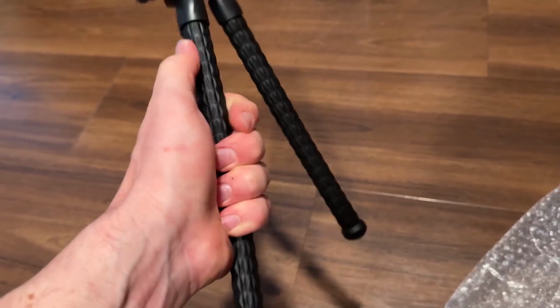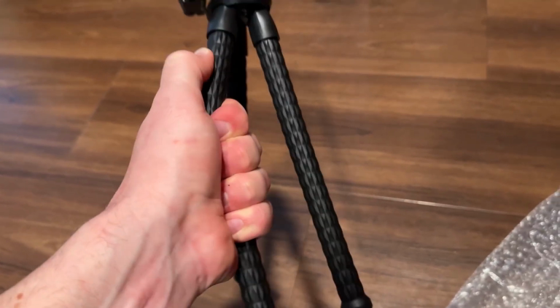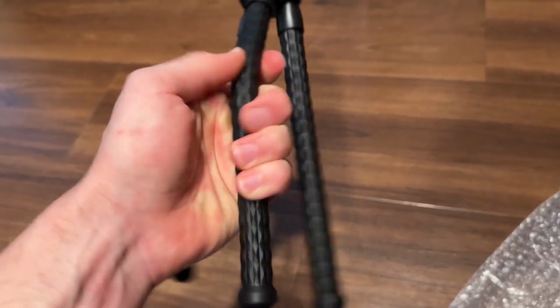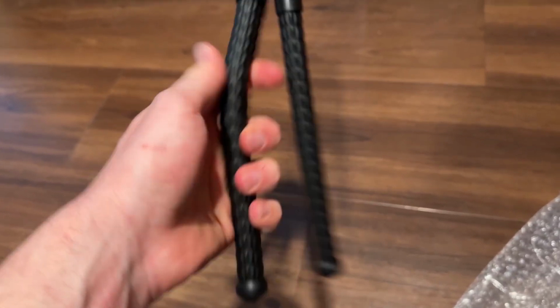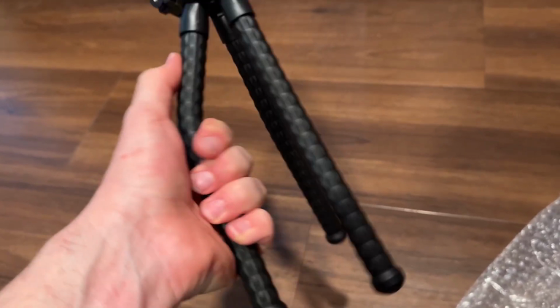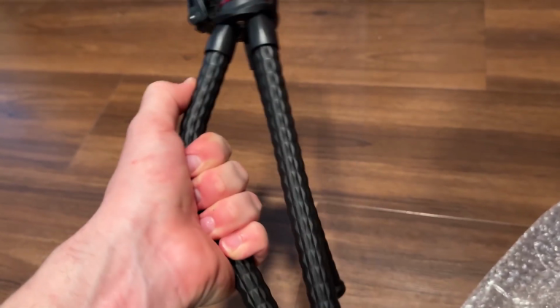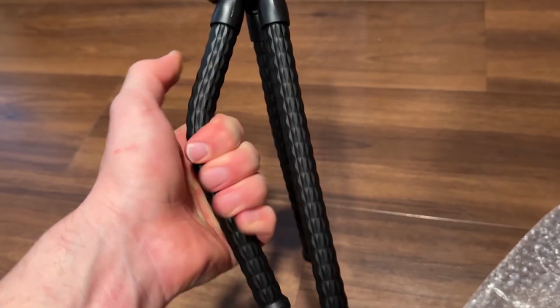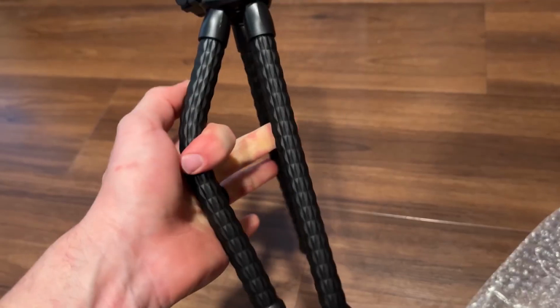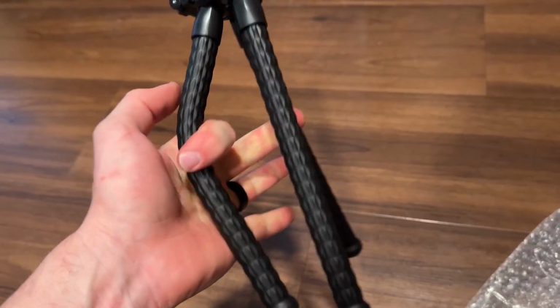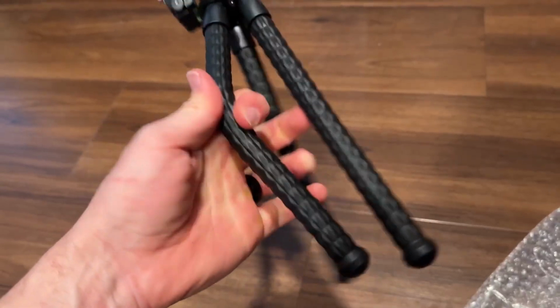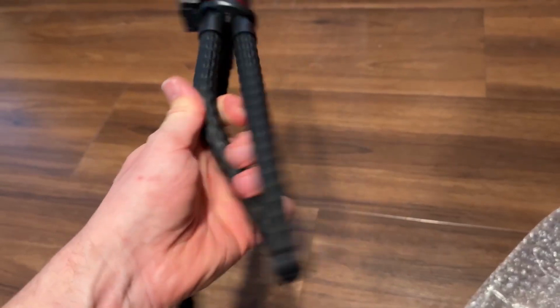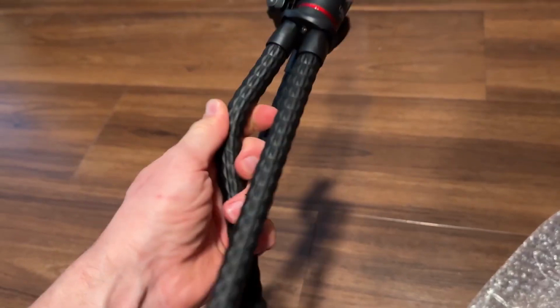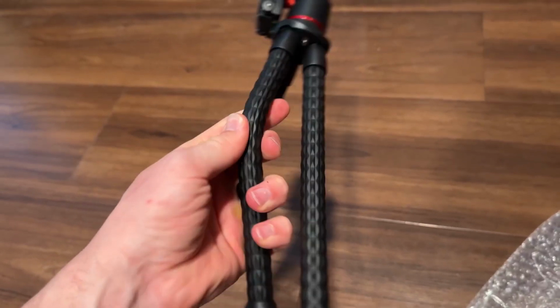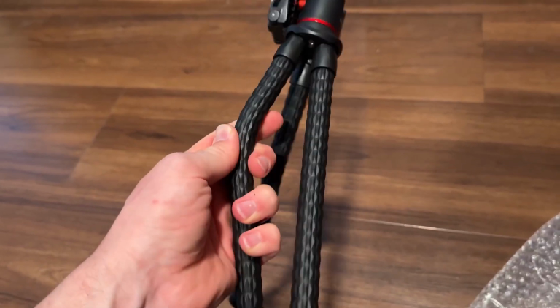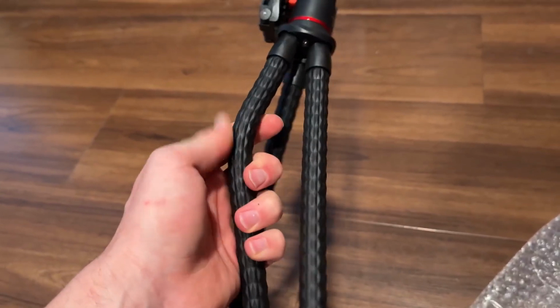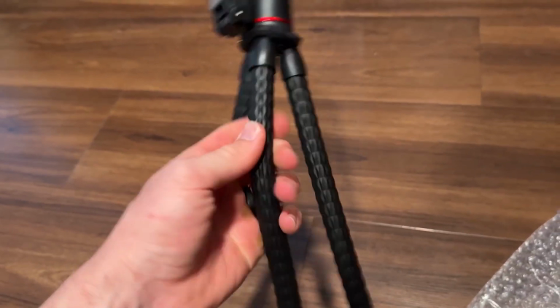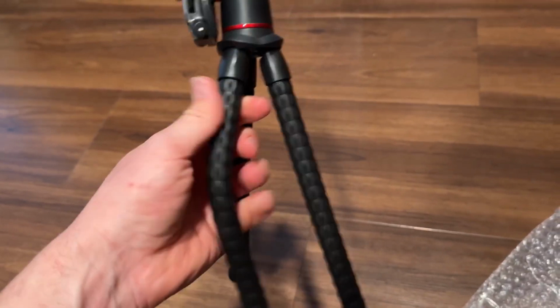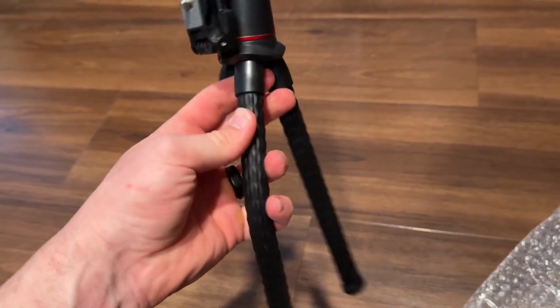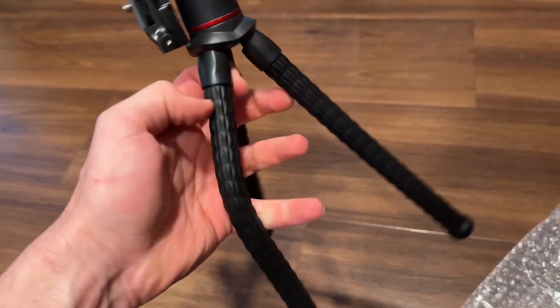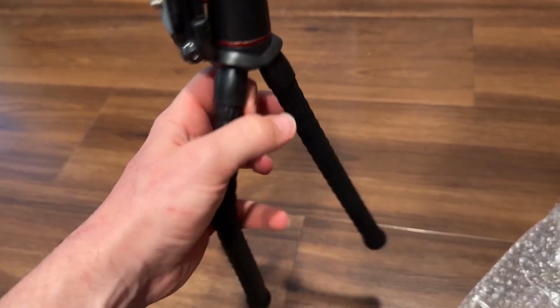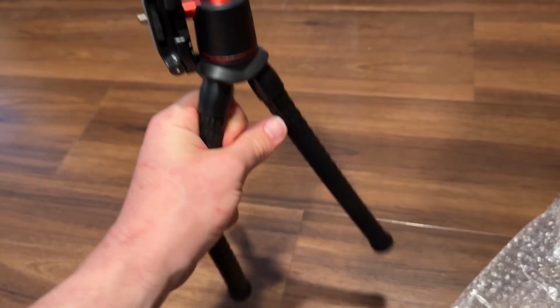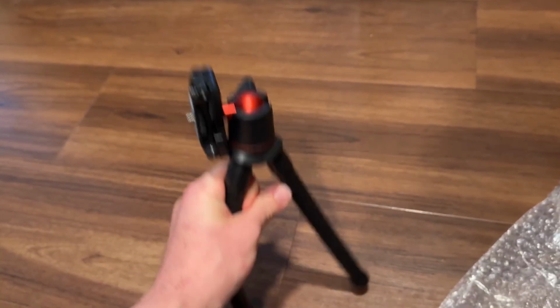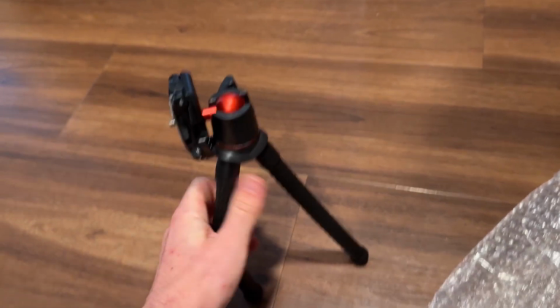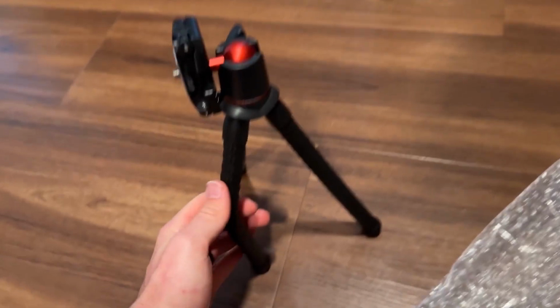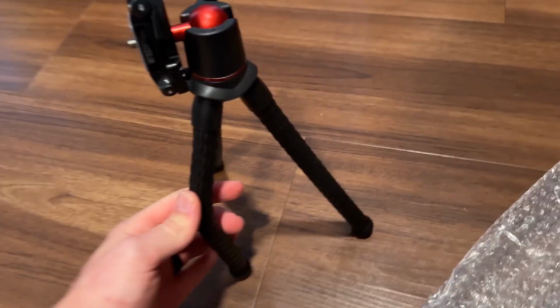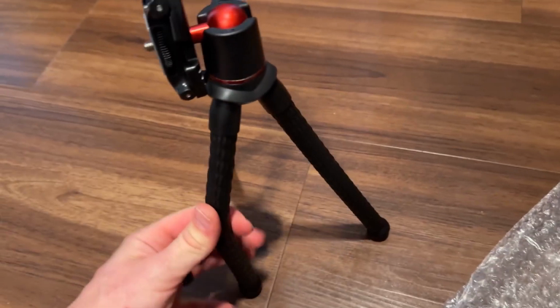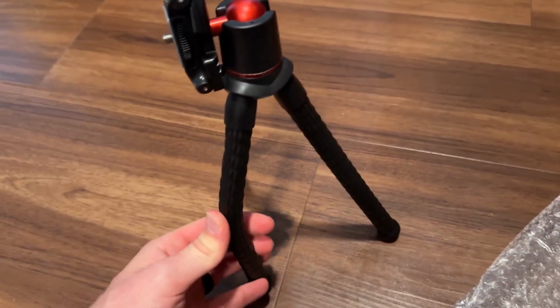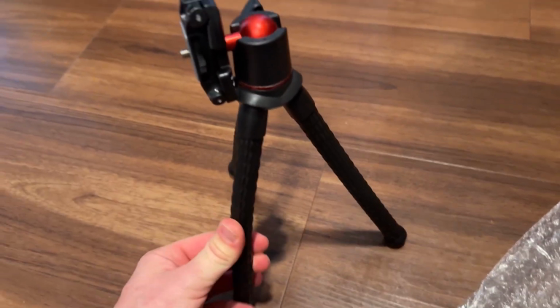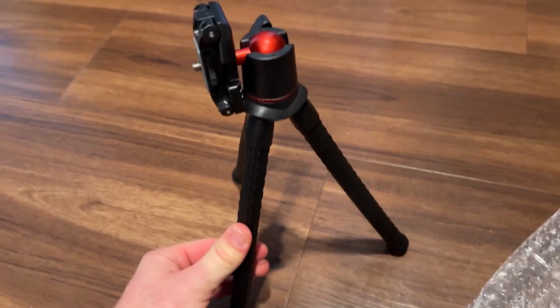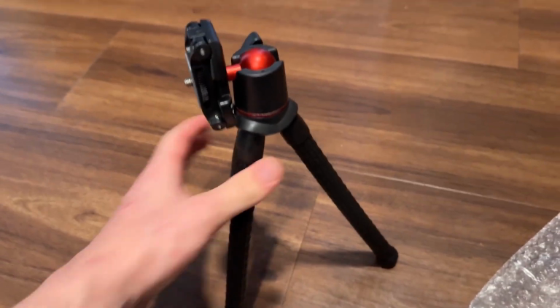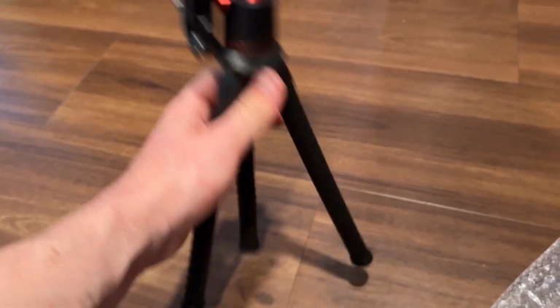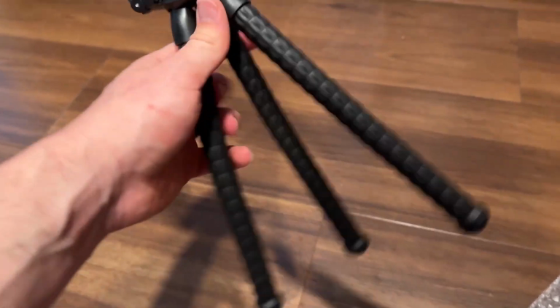As you can see it's flexible — you can bend all three legs to wrap around objects and items so that way you can mount it just about anywhere, and it's very easy to bend back.